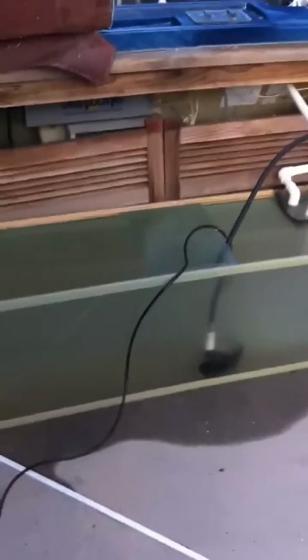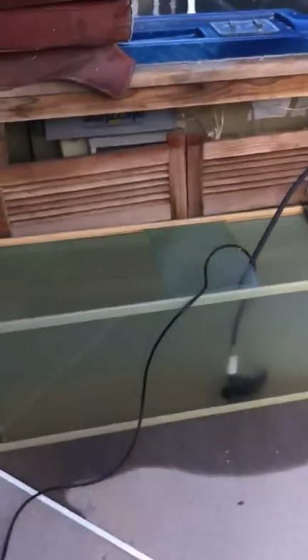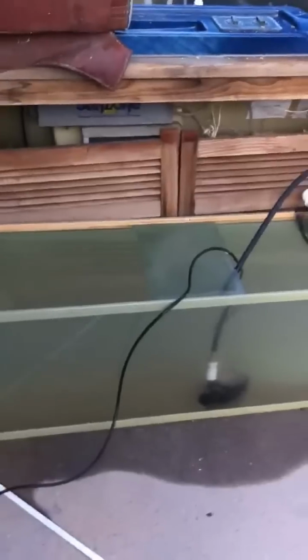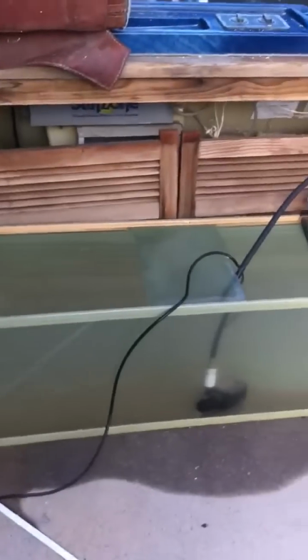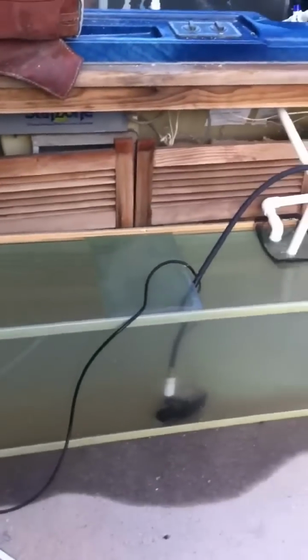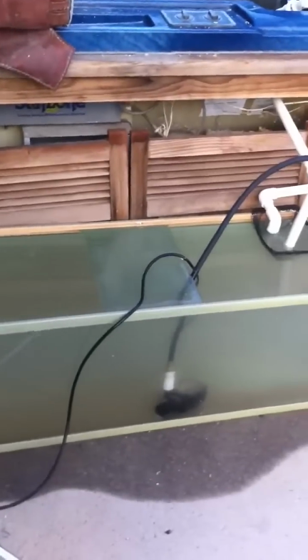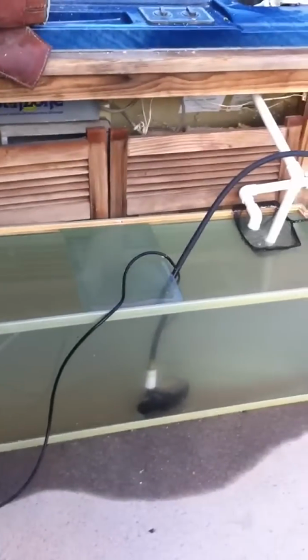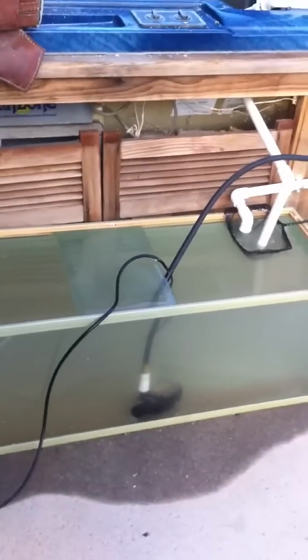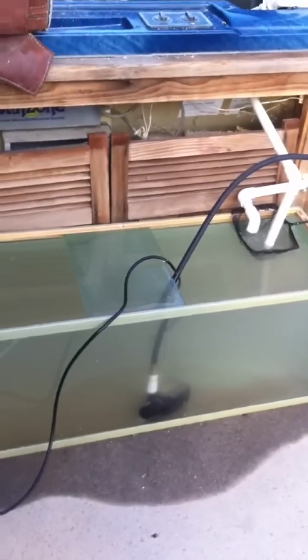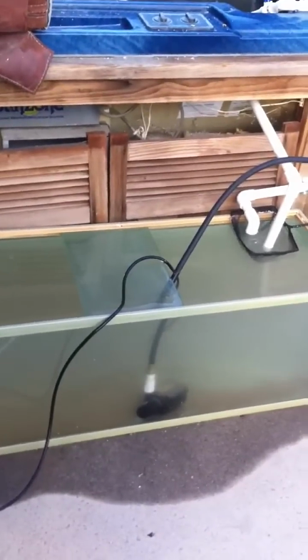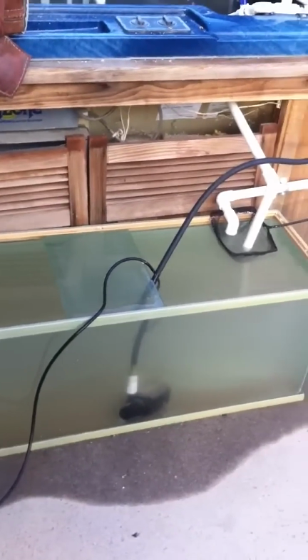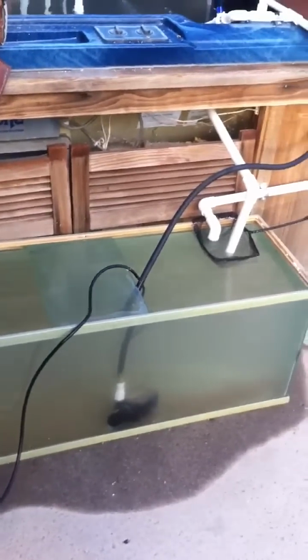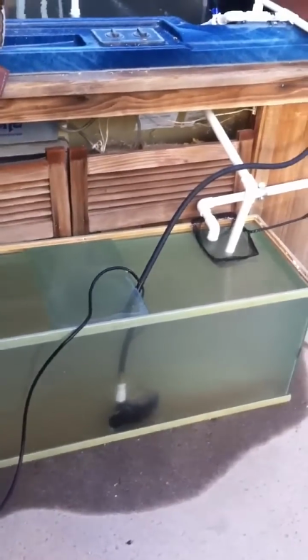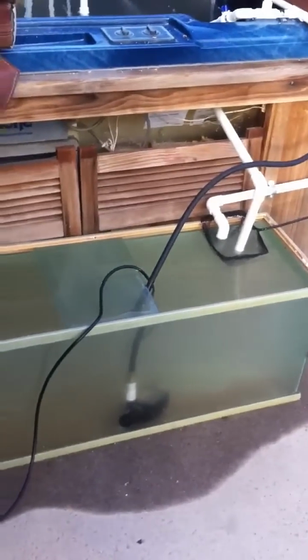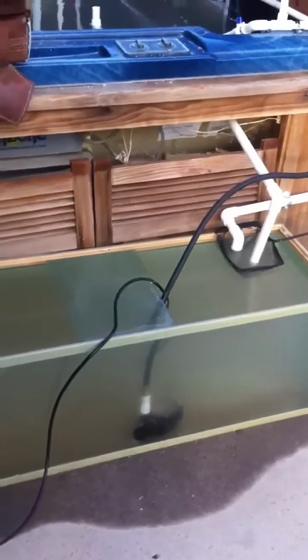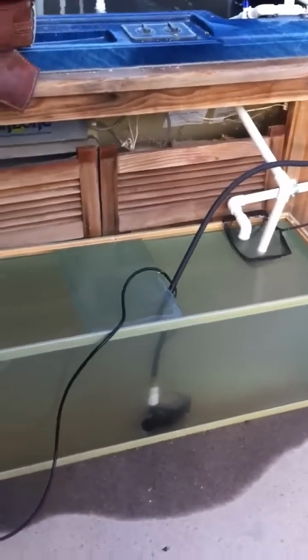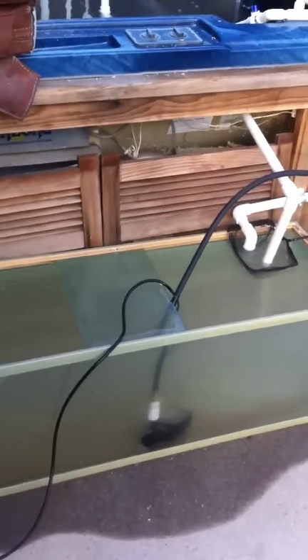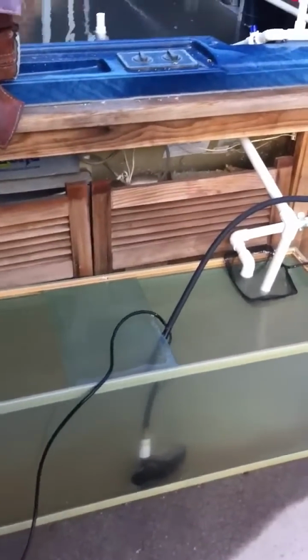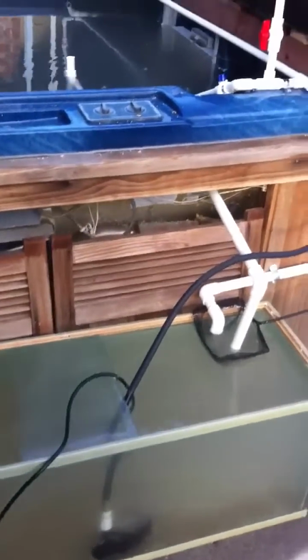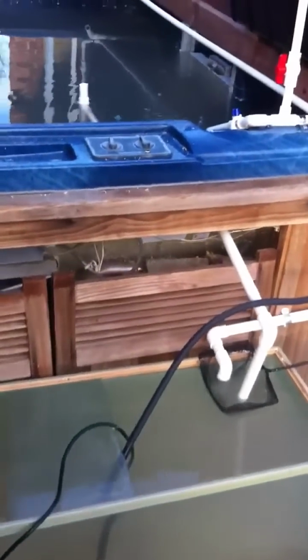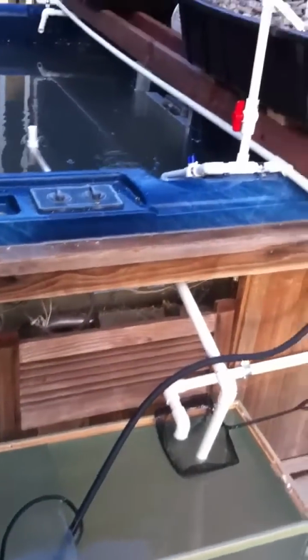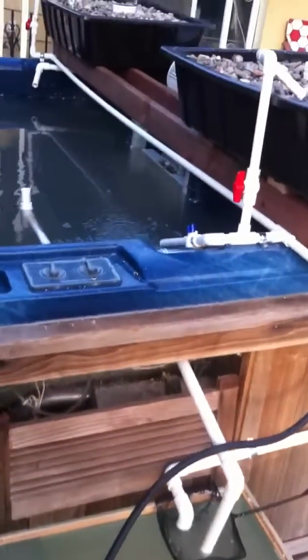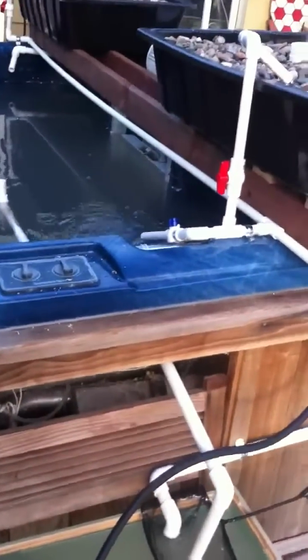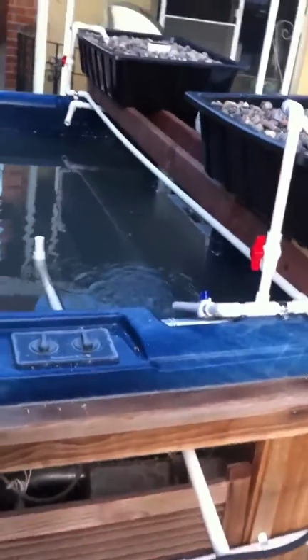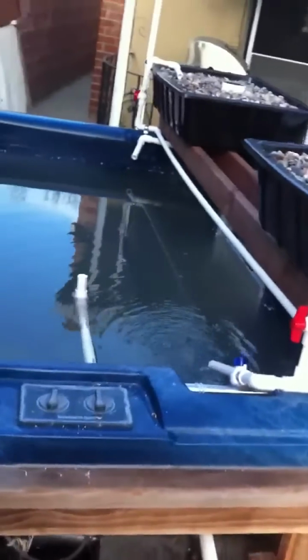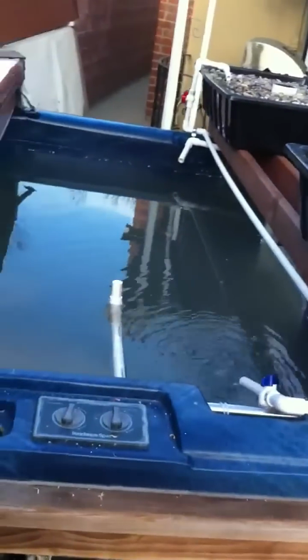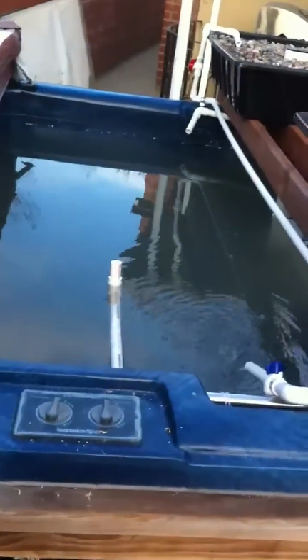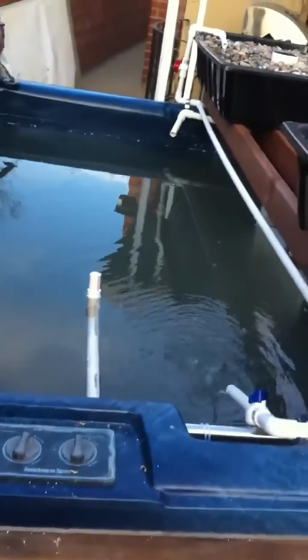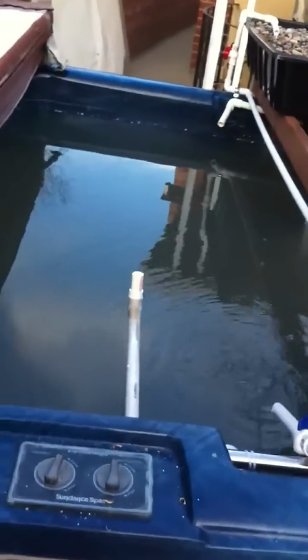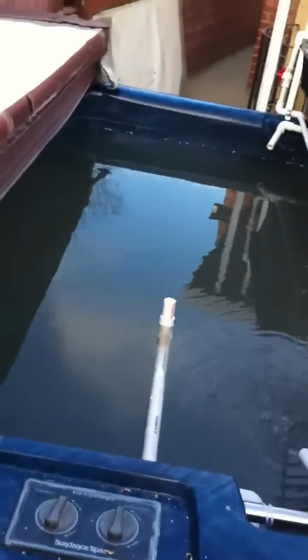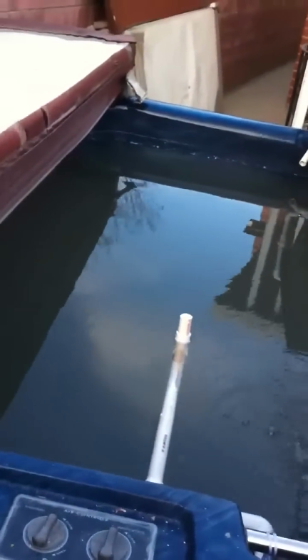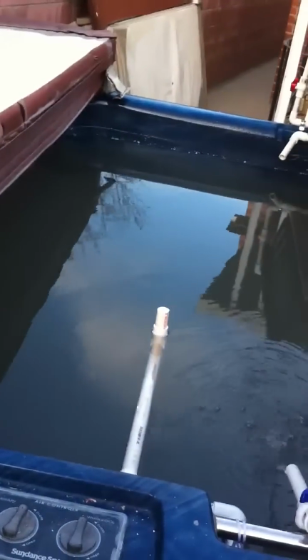This is the 50-gallon tank that serves as my sump tank. I bought that for $5 at the neighbor's garage sale, and this will be the fish tank.